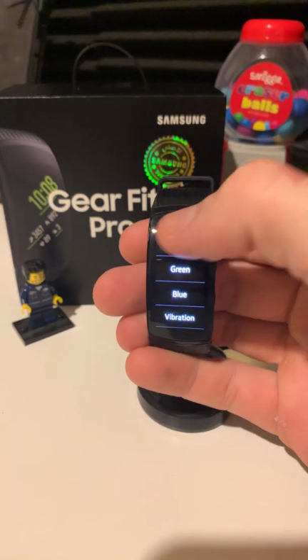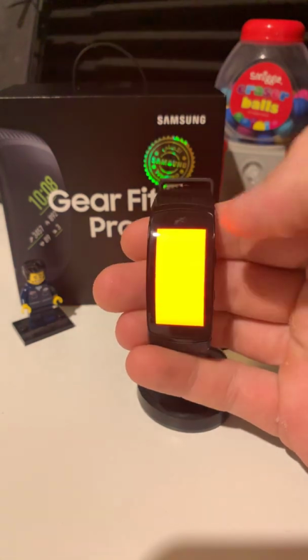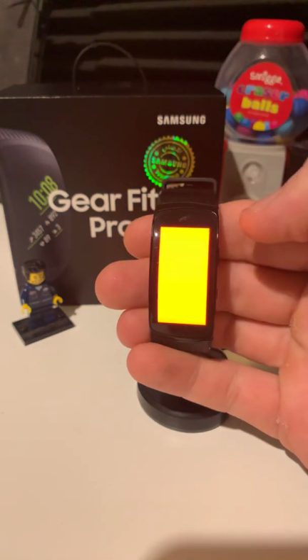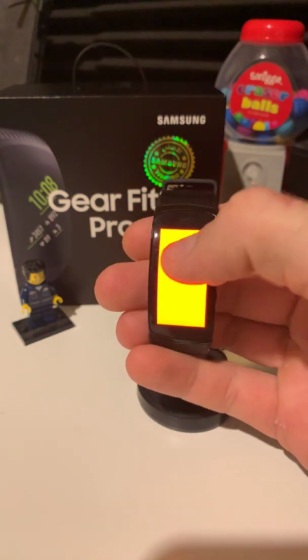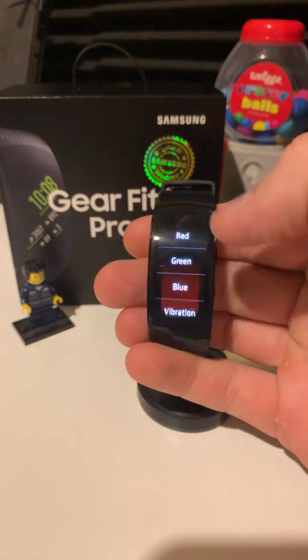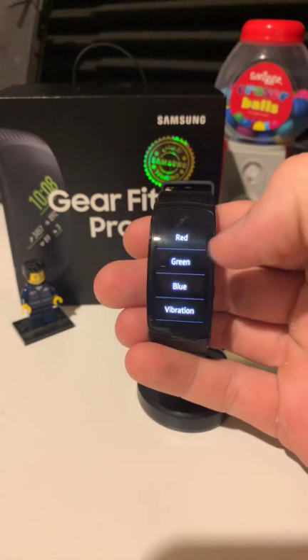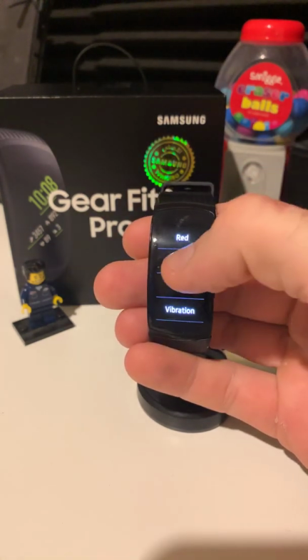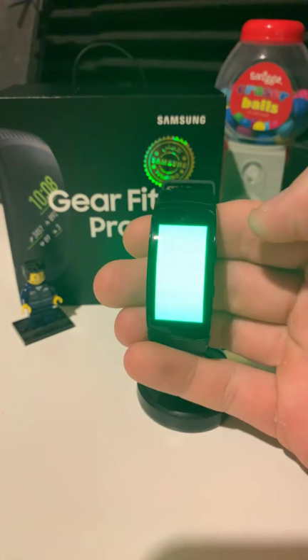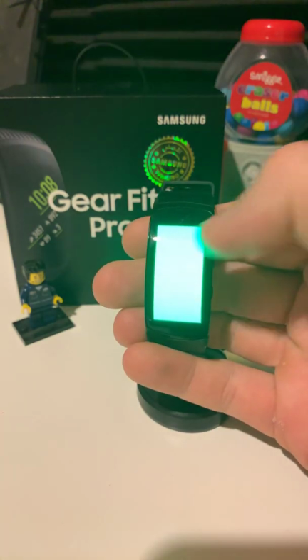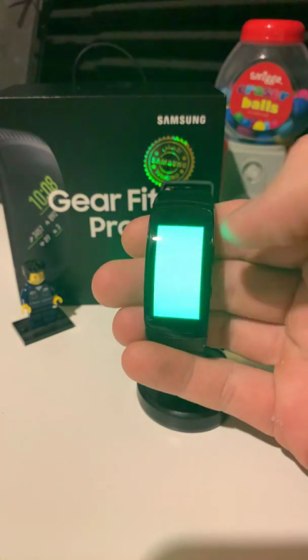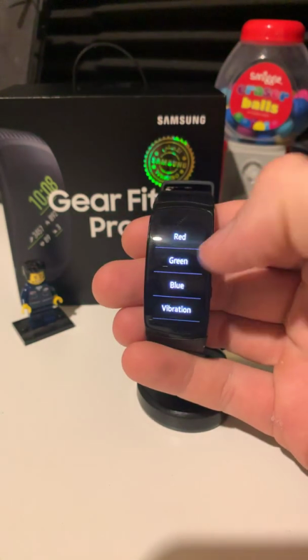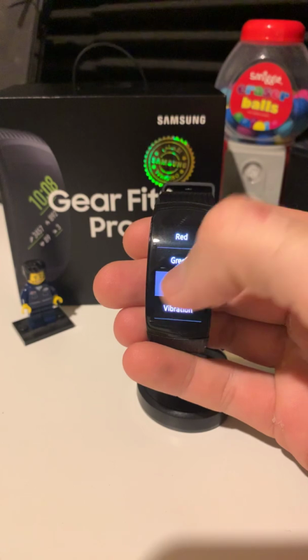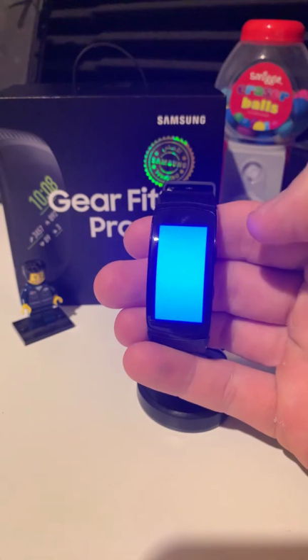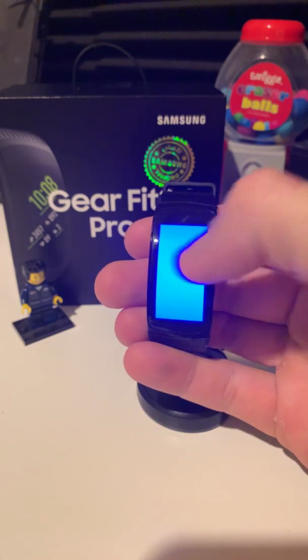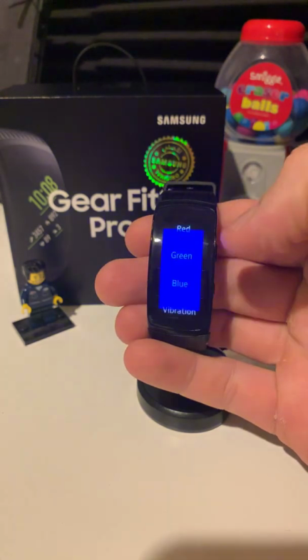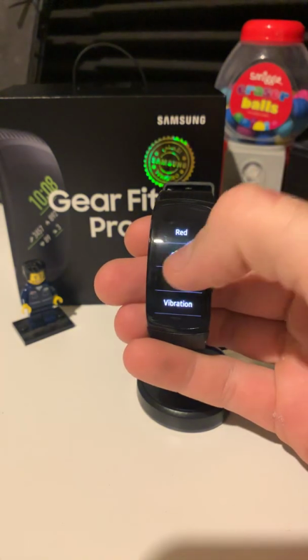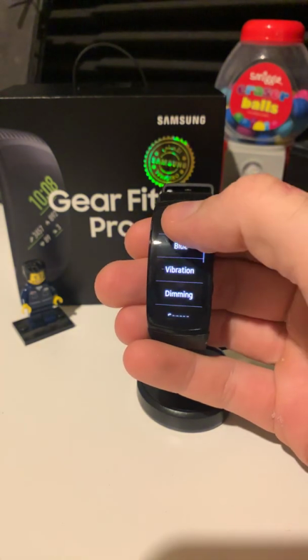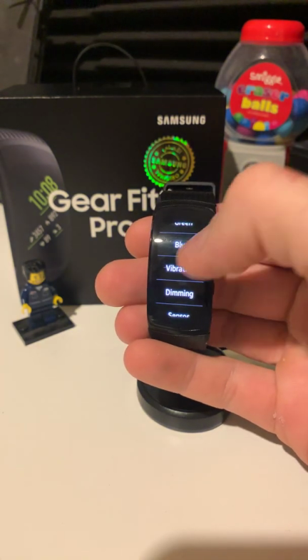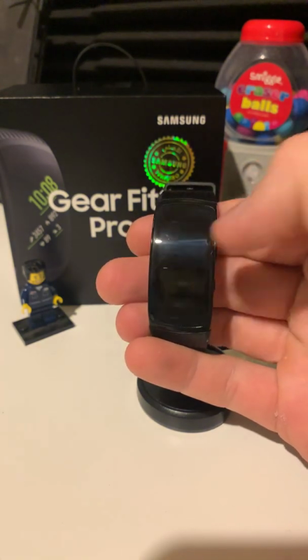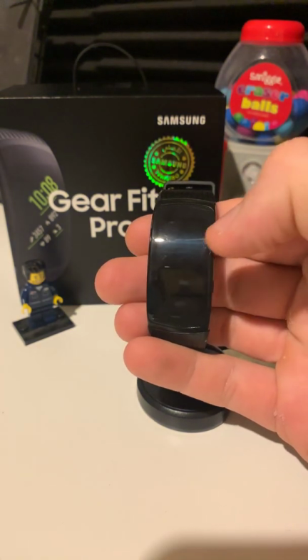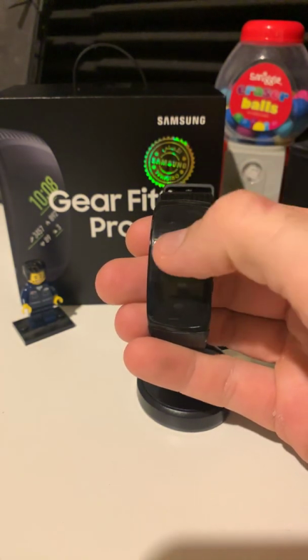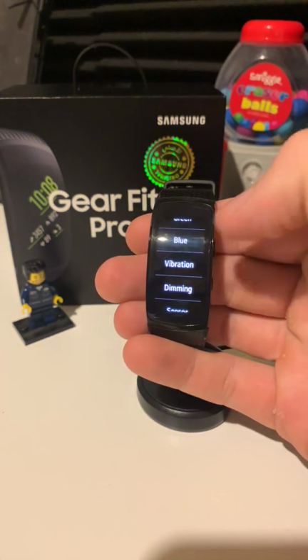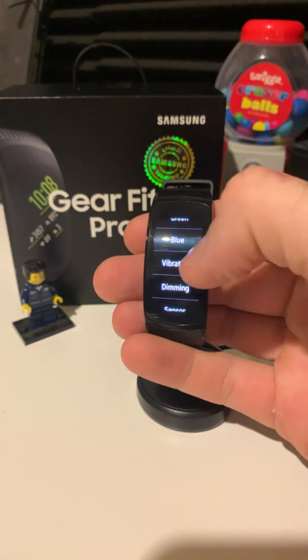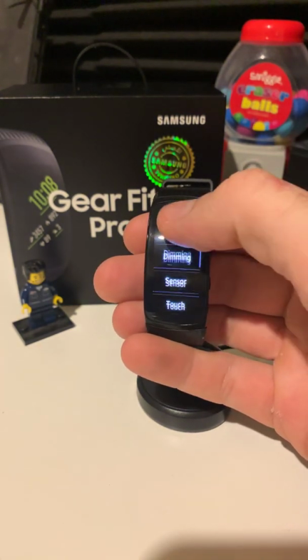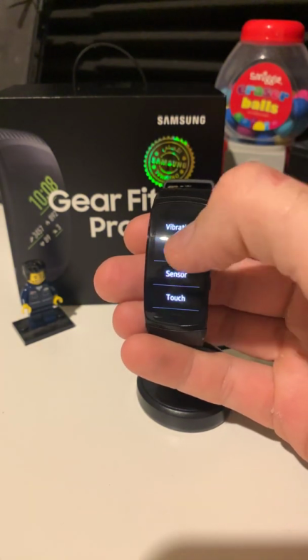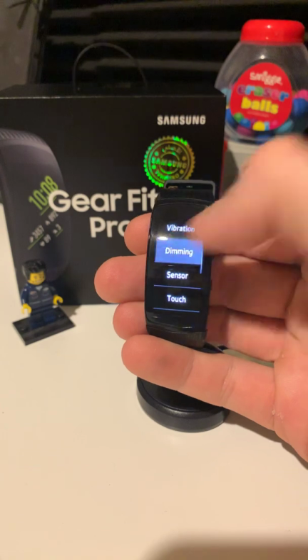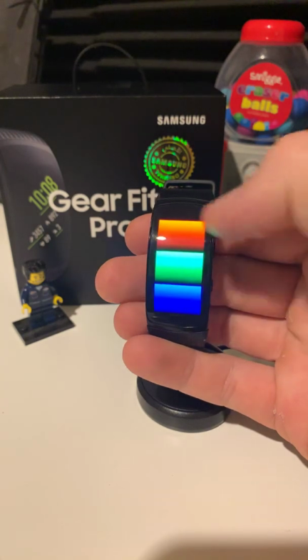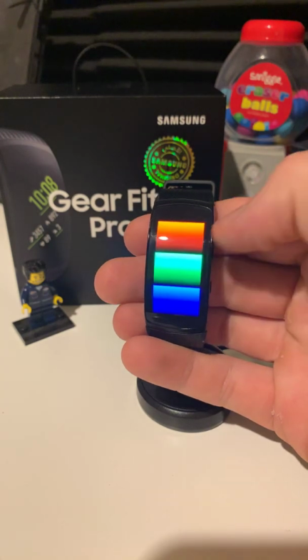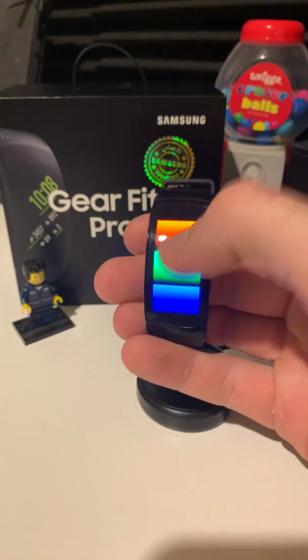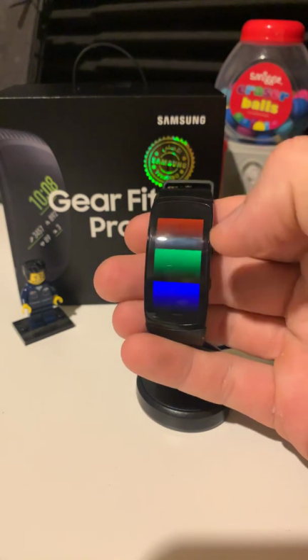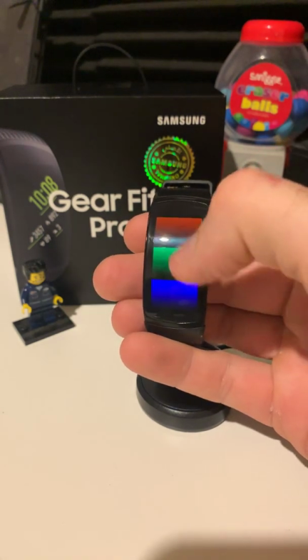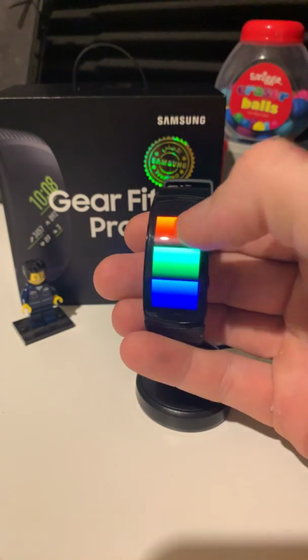Colours work fine — red, green, blue. Vibration: I can feel that. The dimming of the lights works fine.